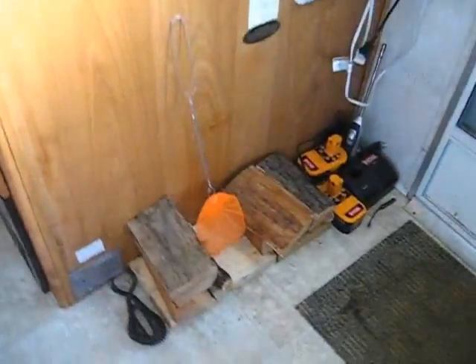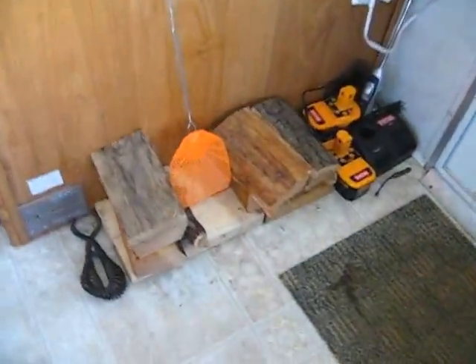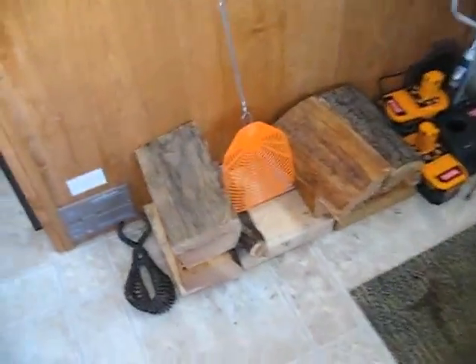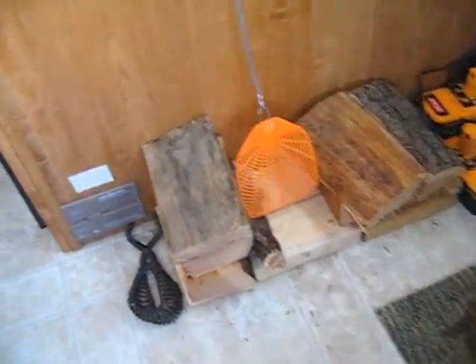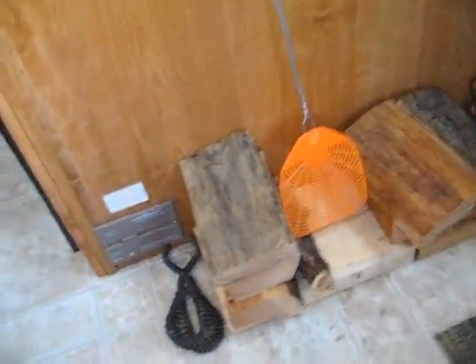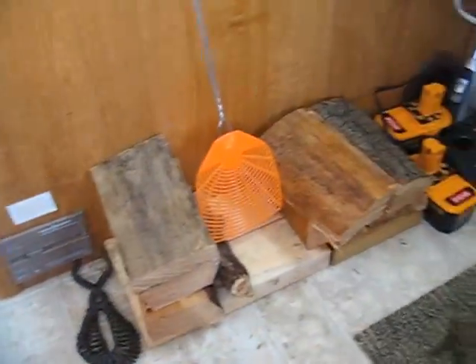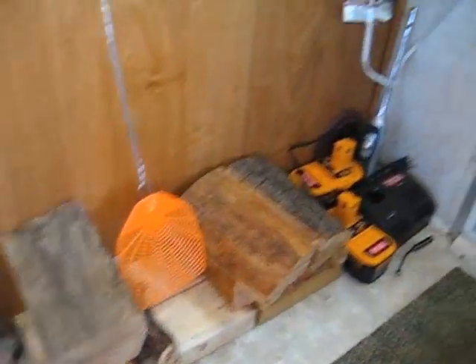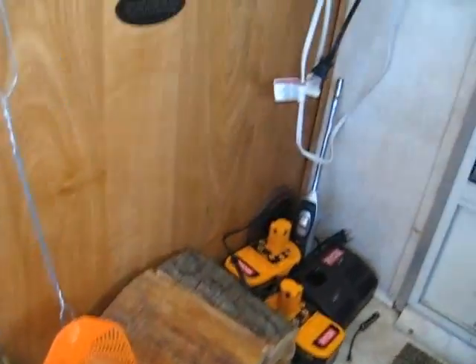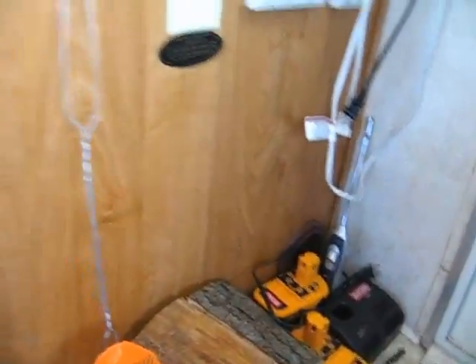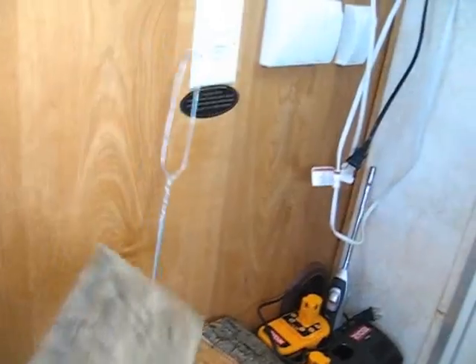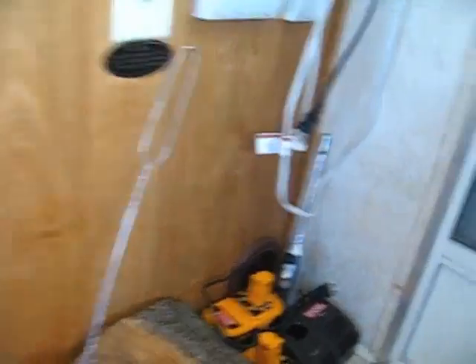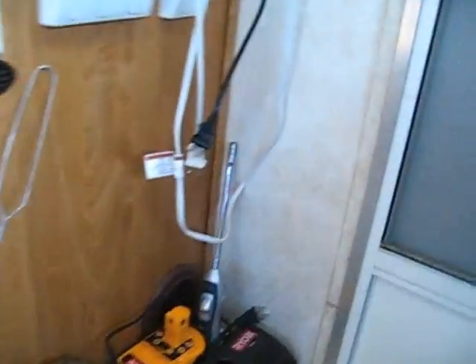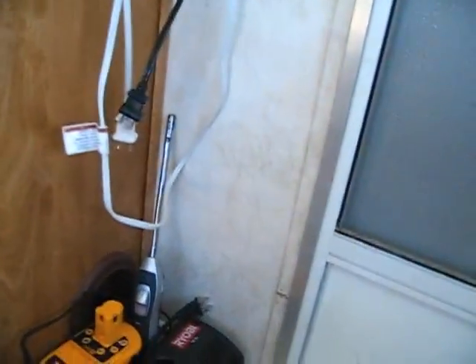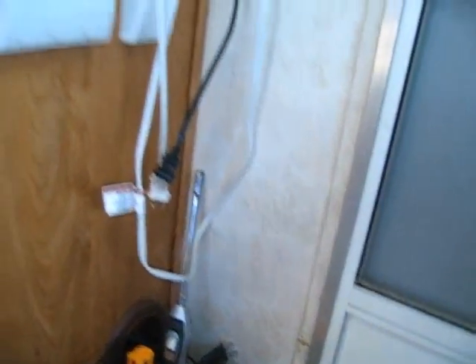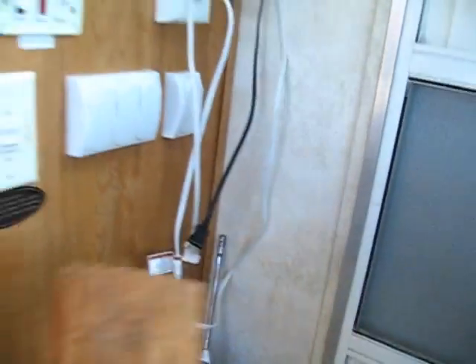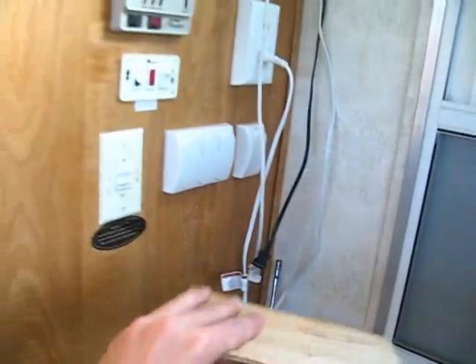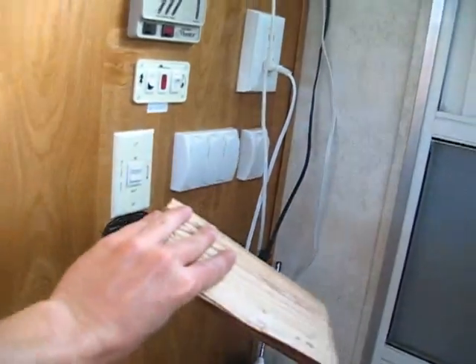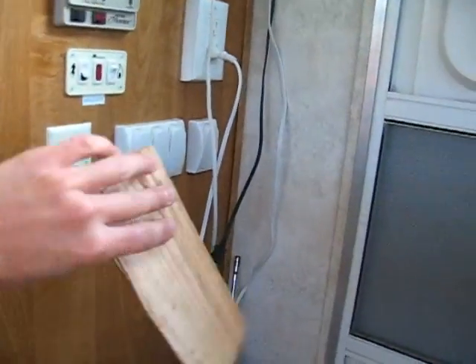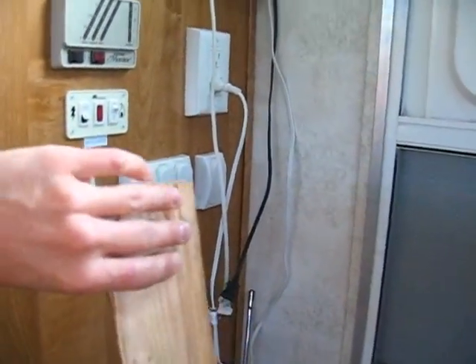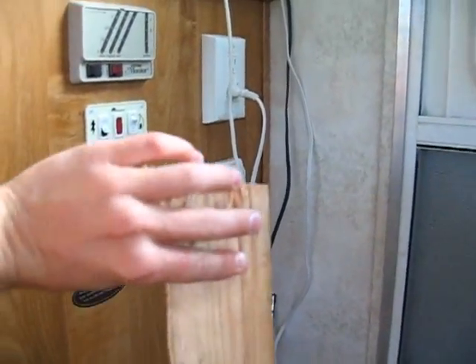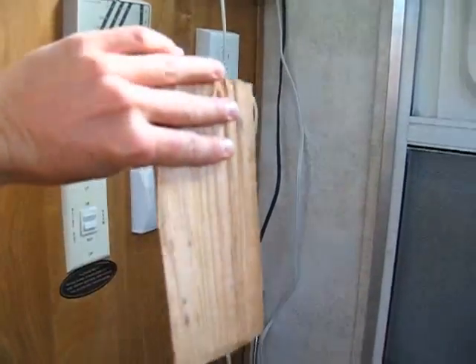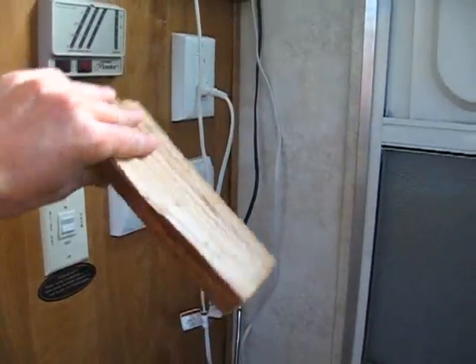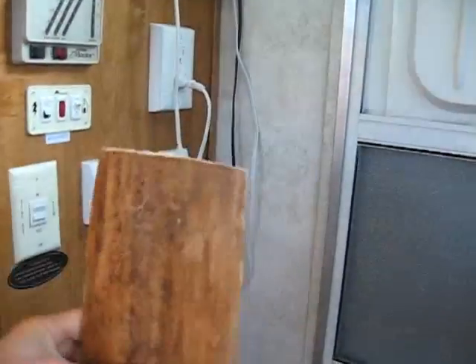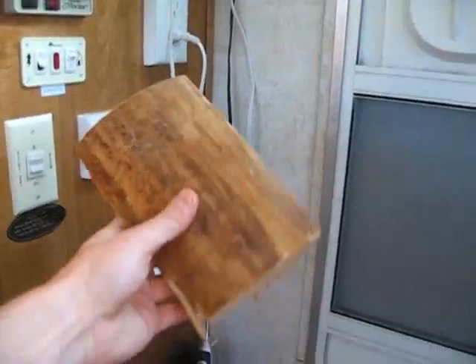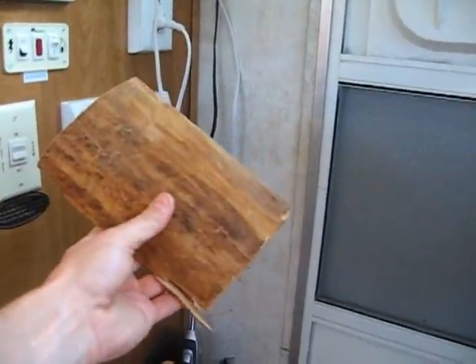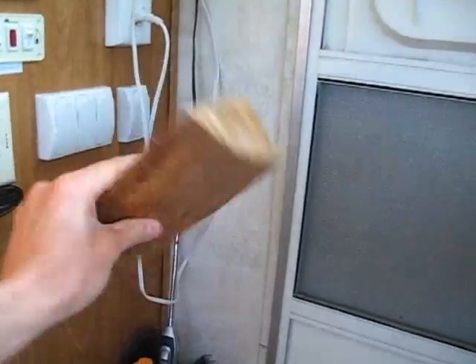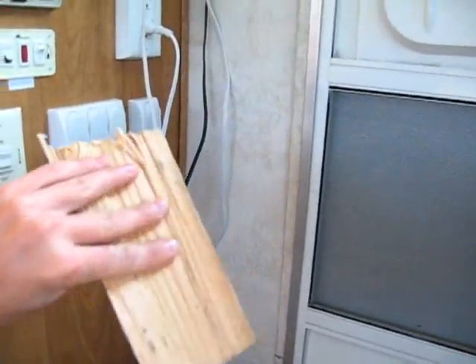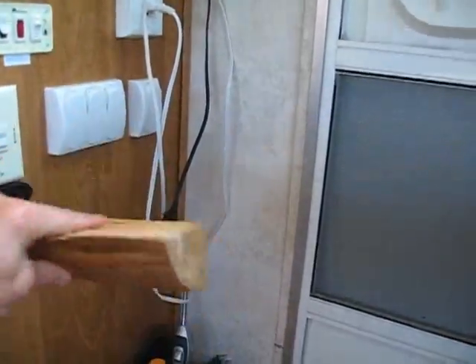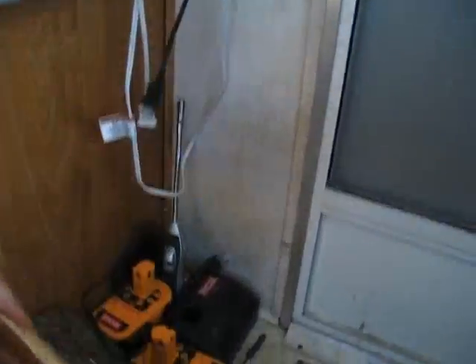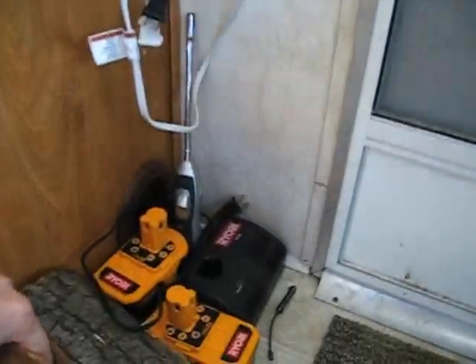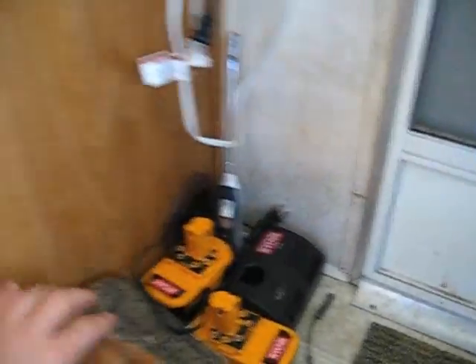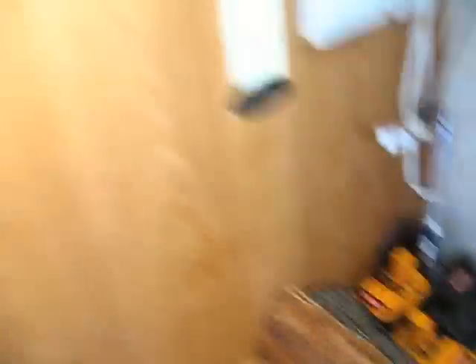Got a little bit of fire, got a little bit of wood by the door, and you can see how tiny my pieces of wood have to be. They're hardly any bigger than my hand — maybe five or six inches long — and that's all the bigger that will fit in there.